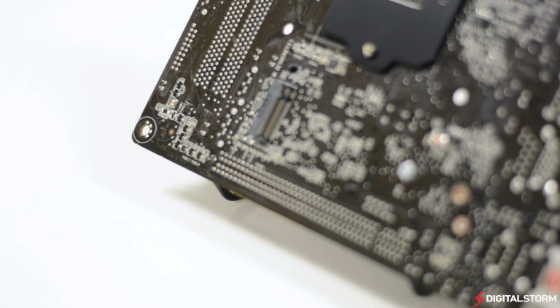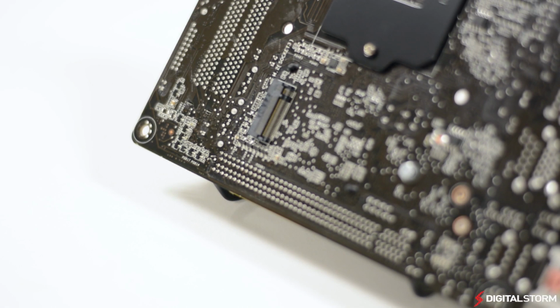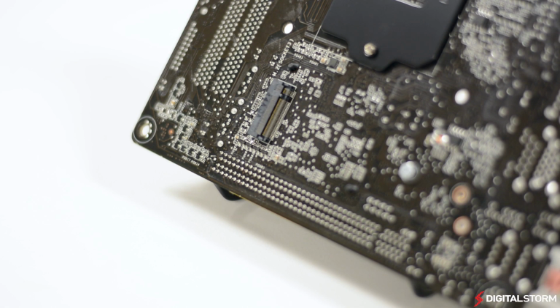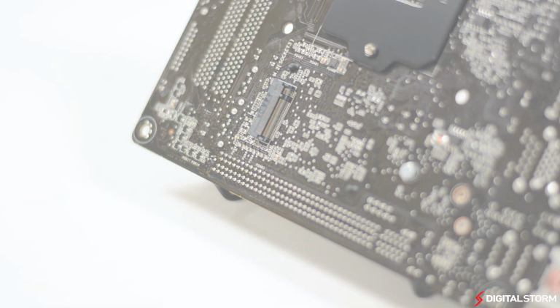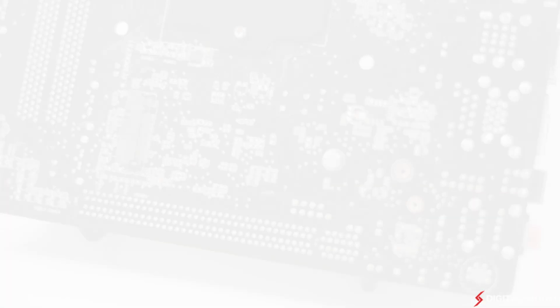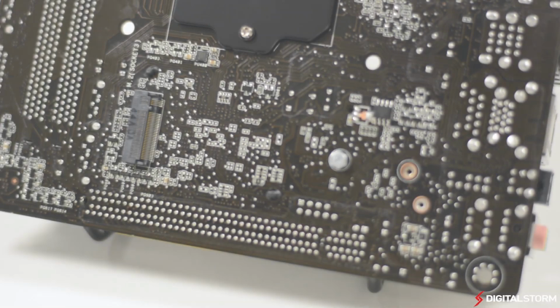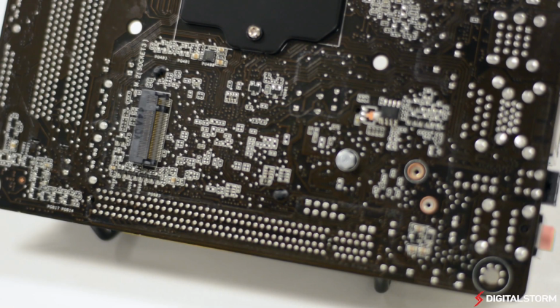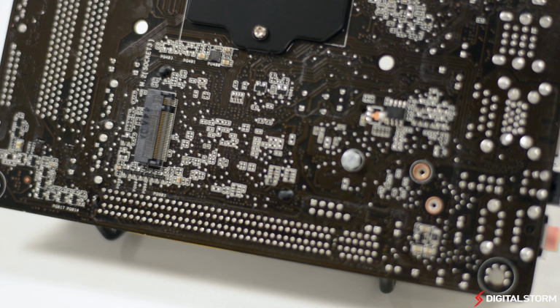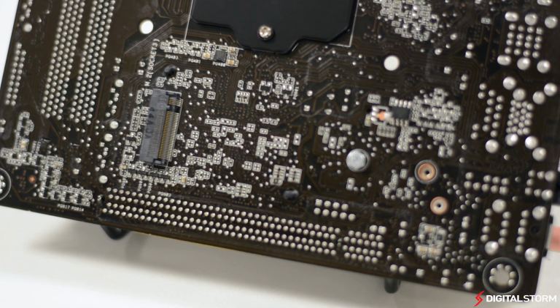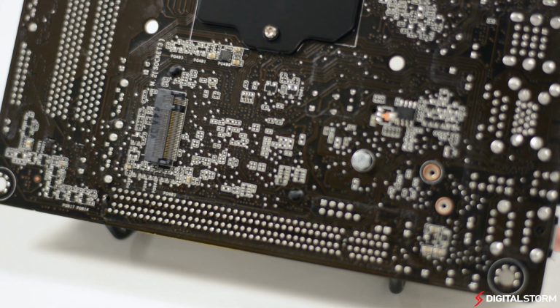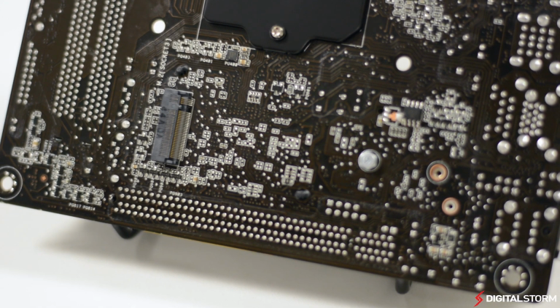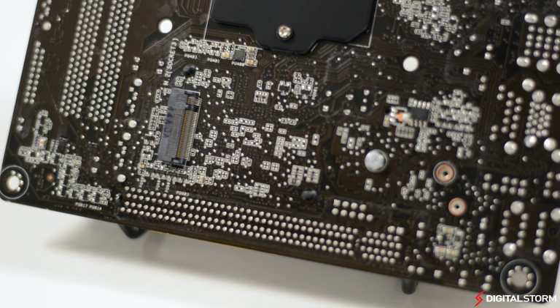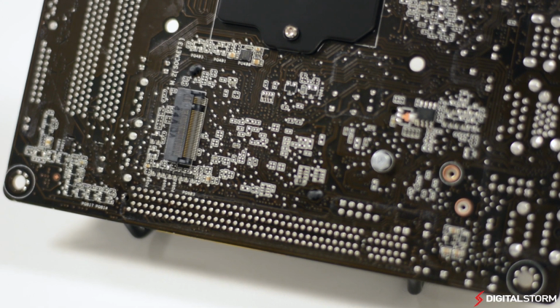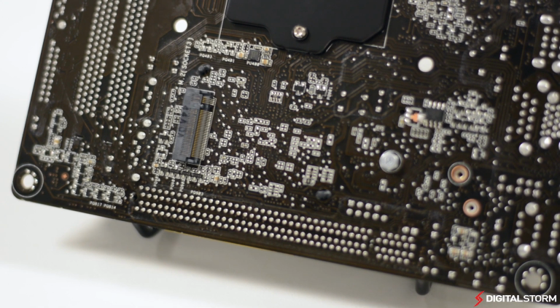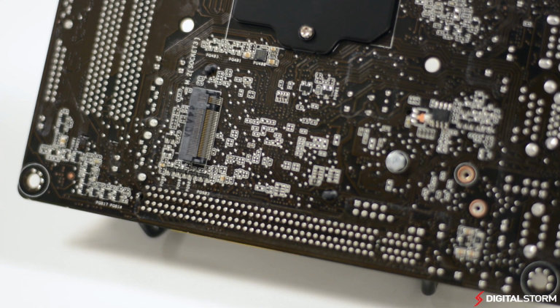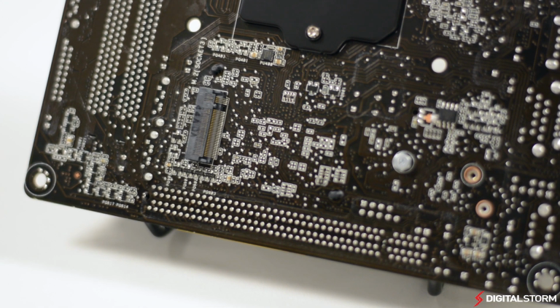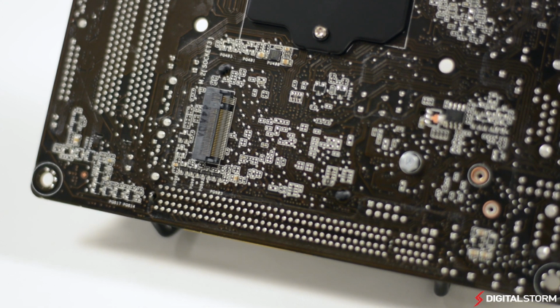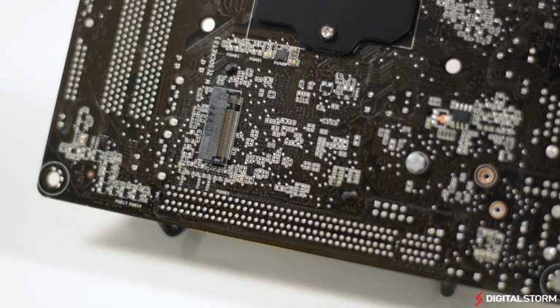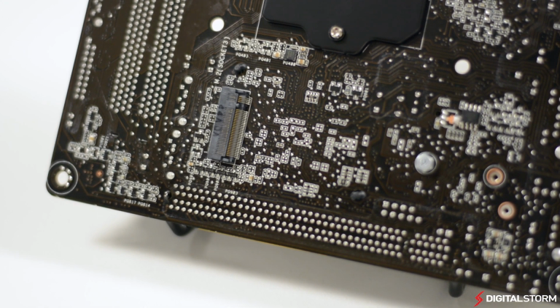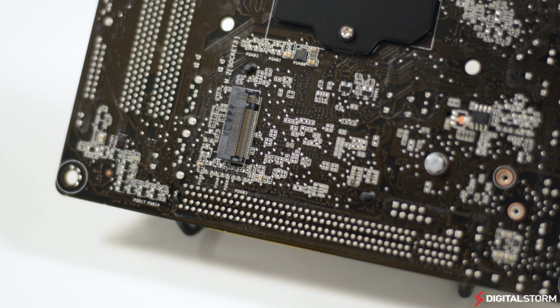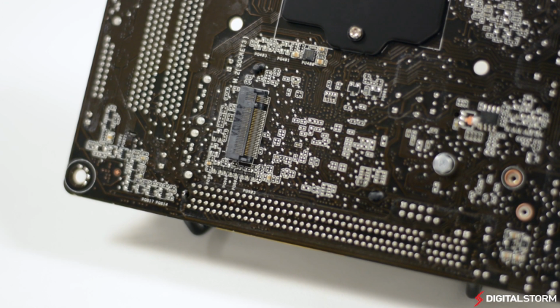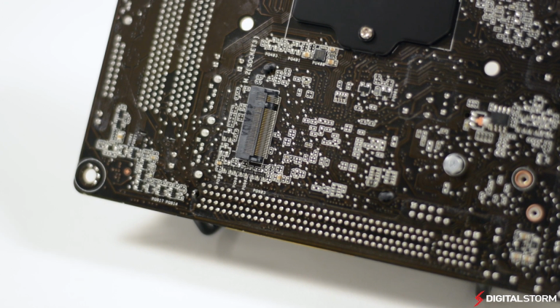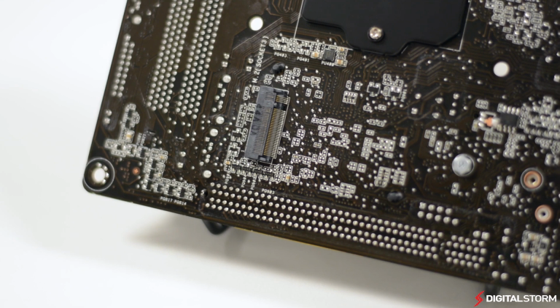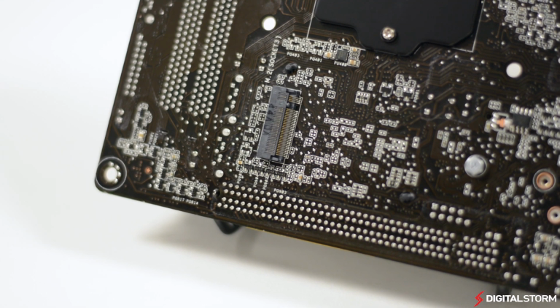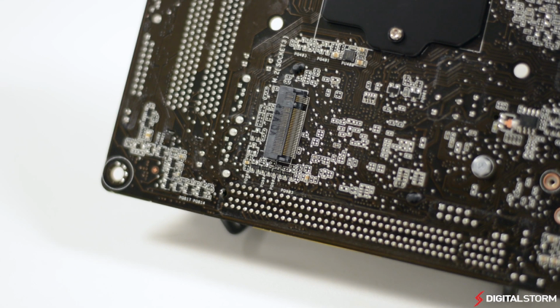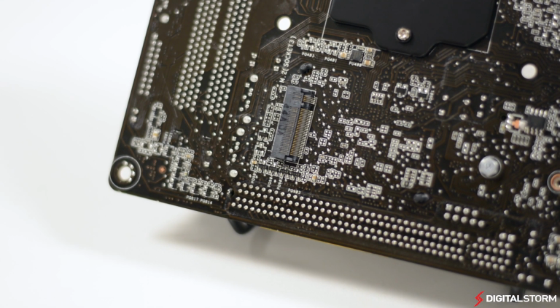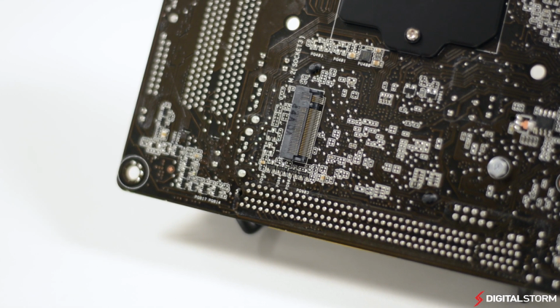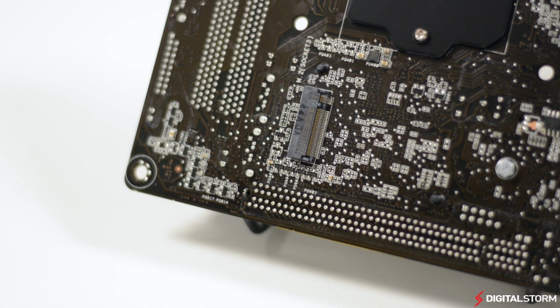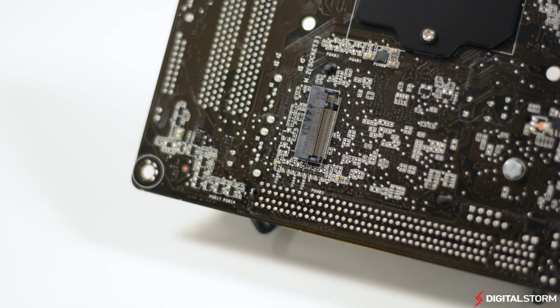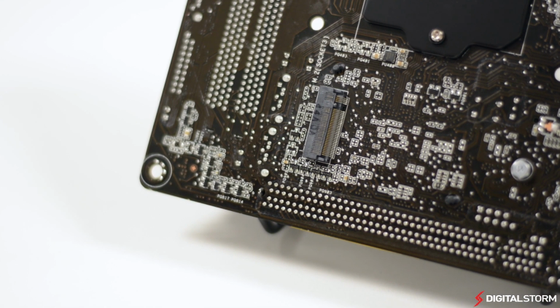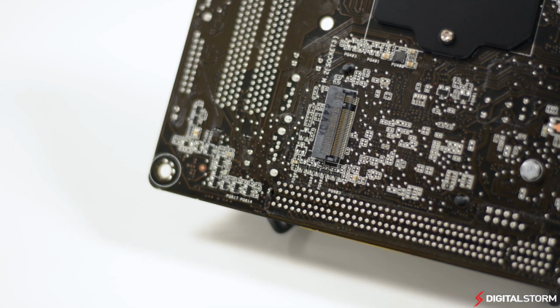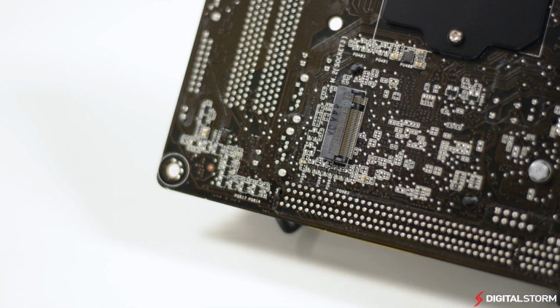With the M.2 slot, you can install an NGFF form factor SSD for a theoretical transfer speed of 10 gigabits per second. This trumps other solutions and makes it perfect for compact and nimble gaming computers.